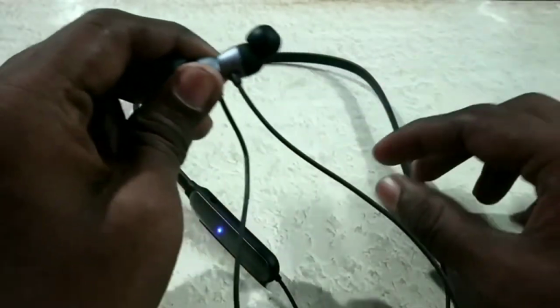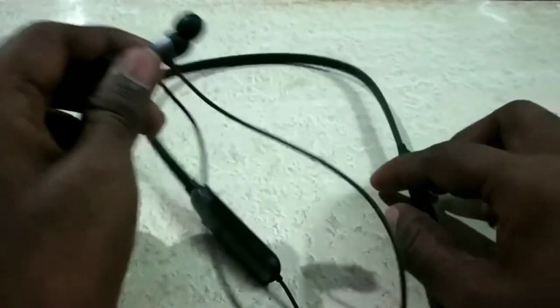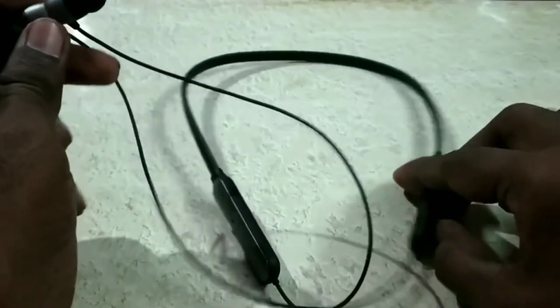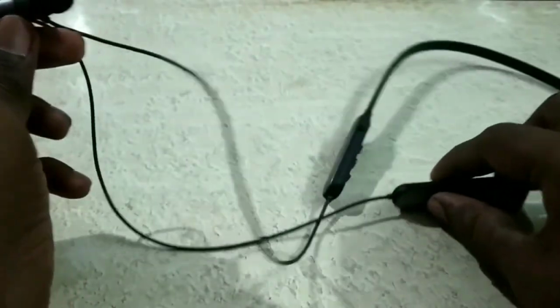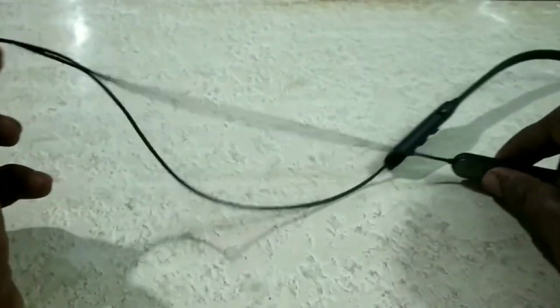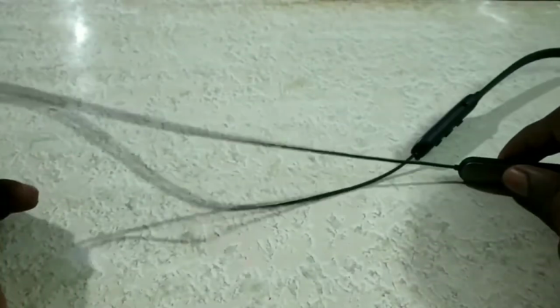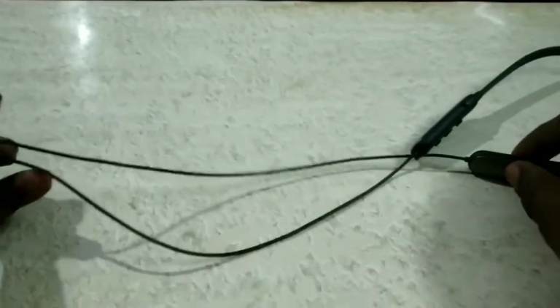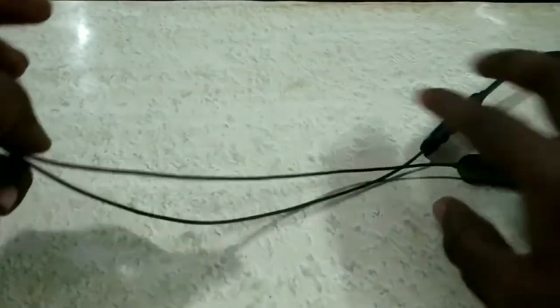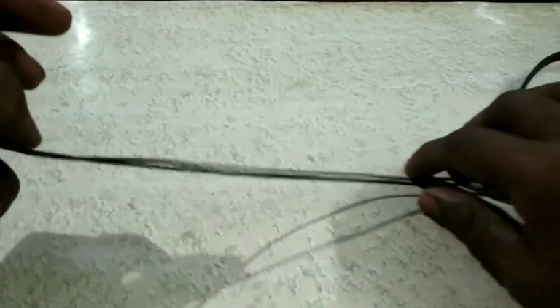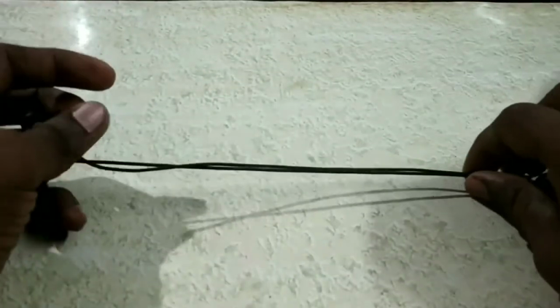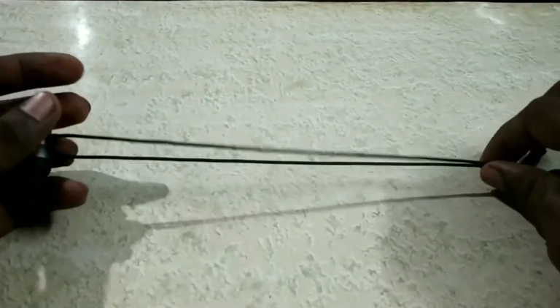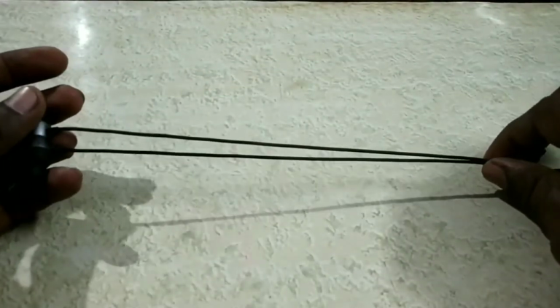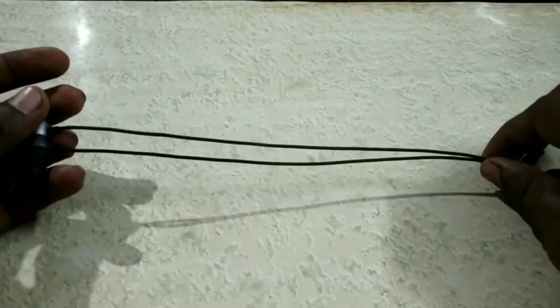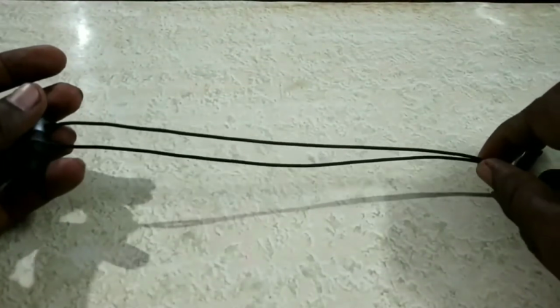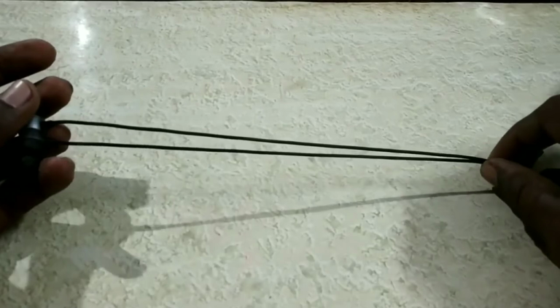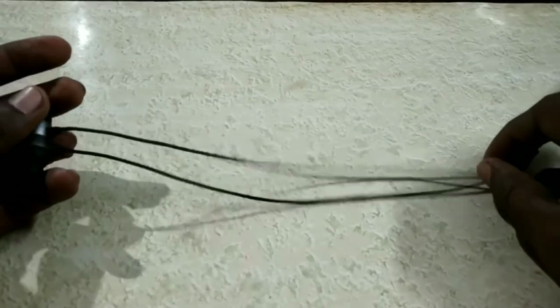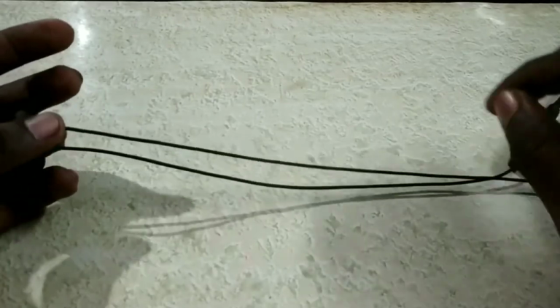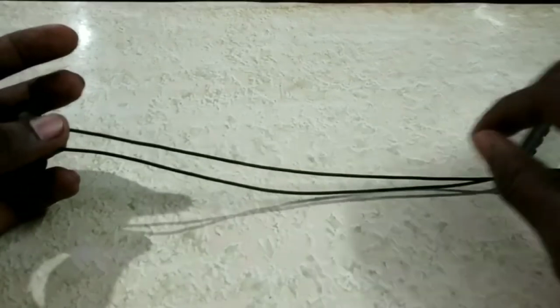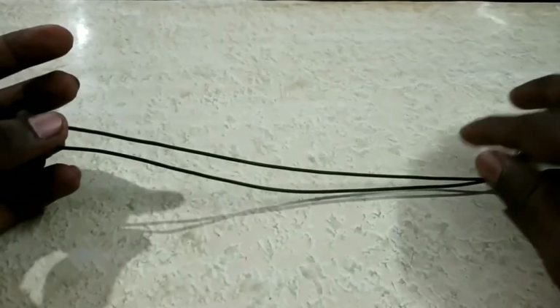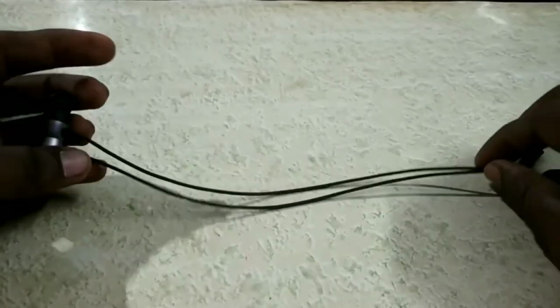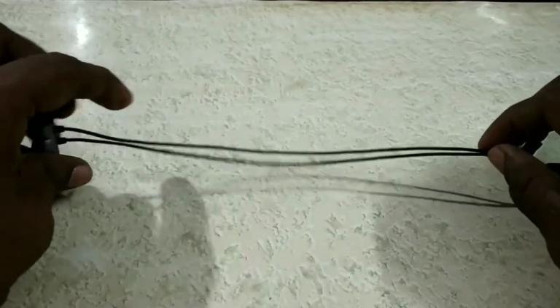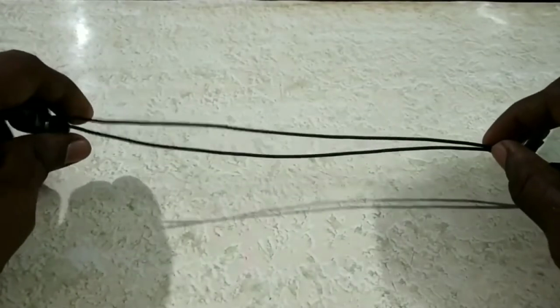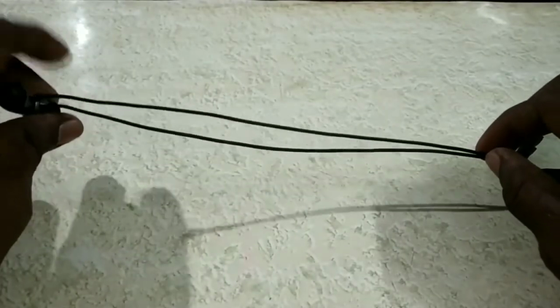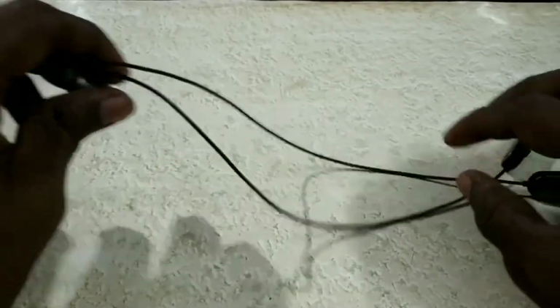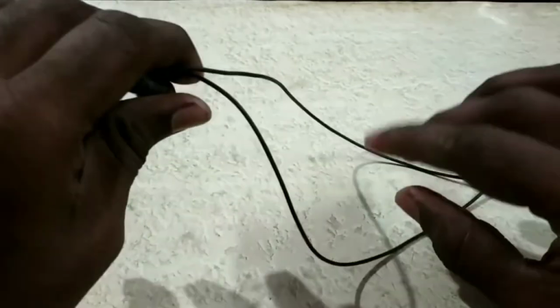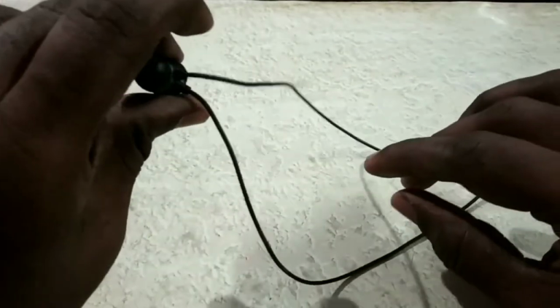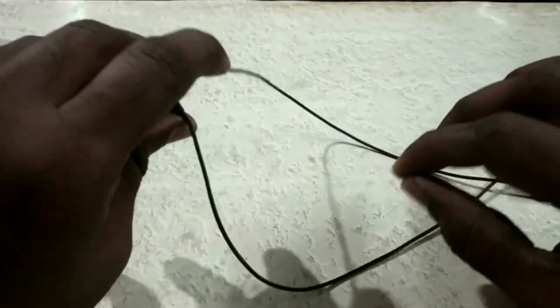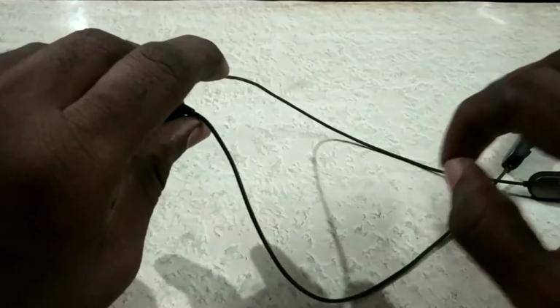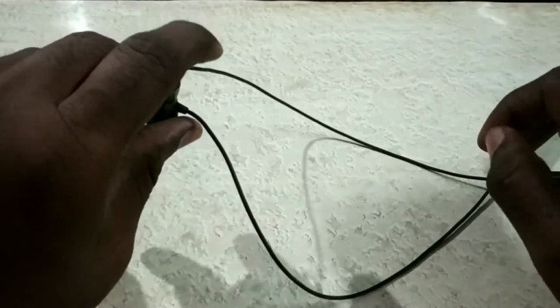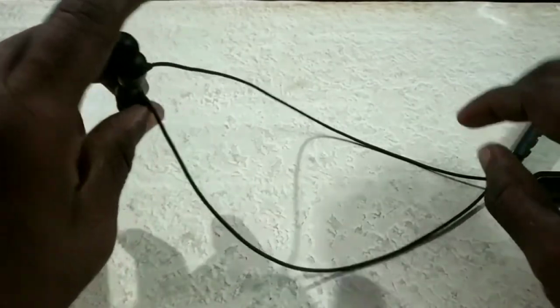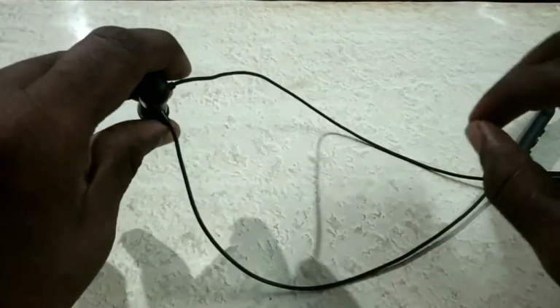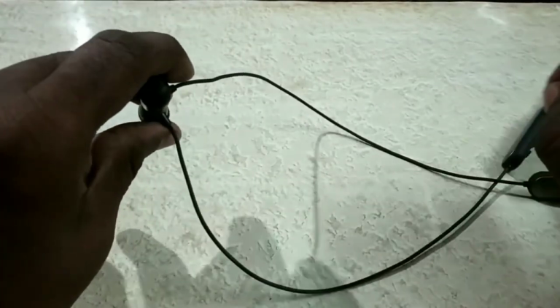The headset wires are on the back and they are extra lengthy. This is a disadvantage if you use it daily.